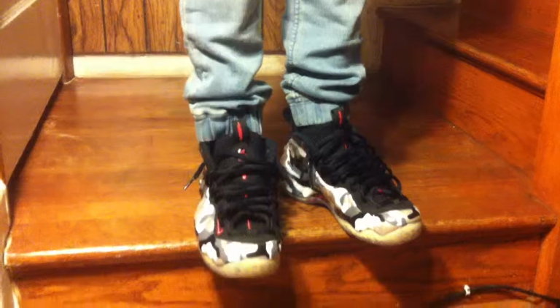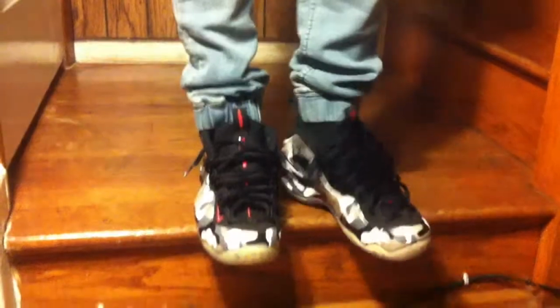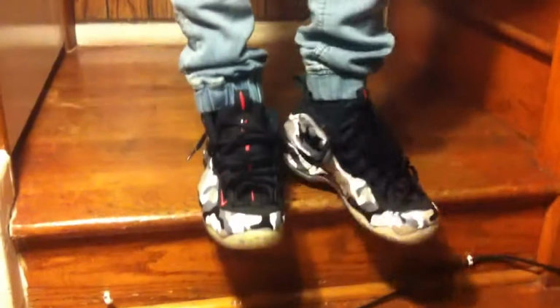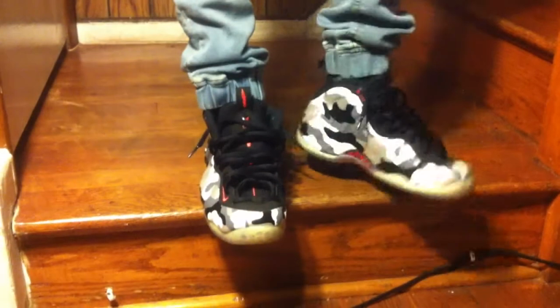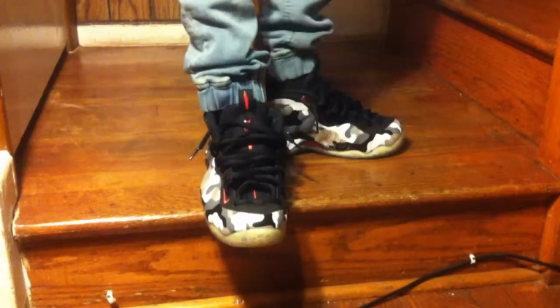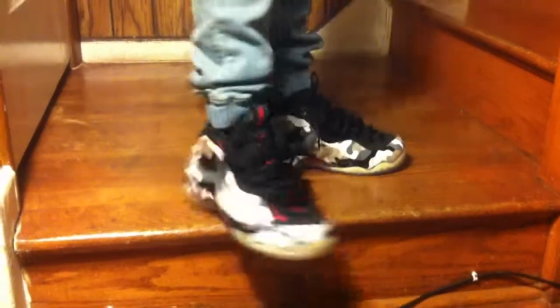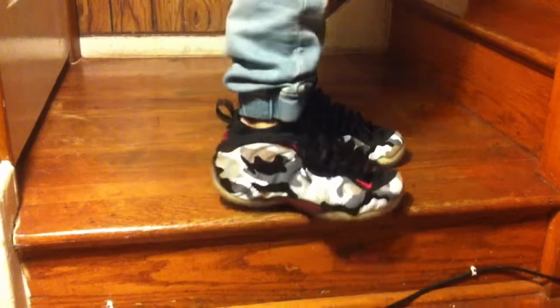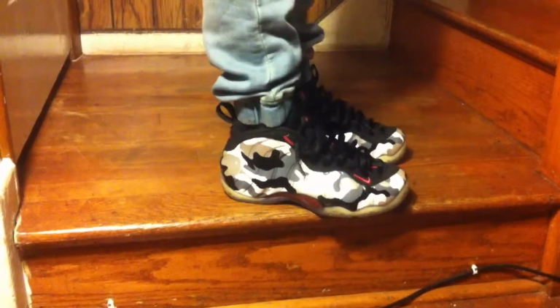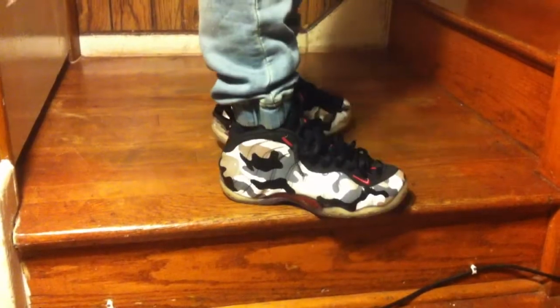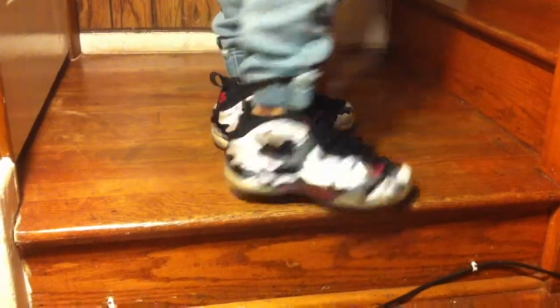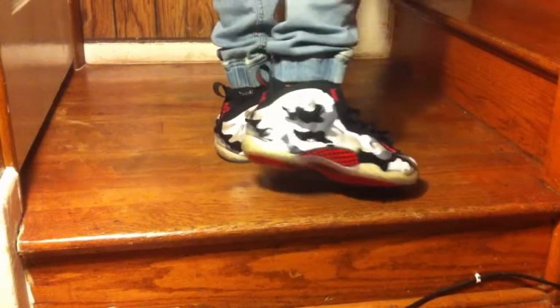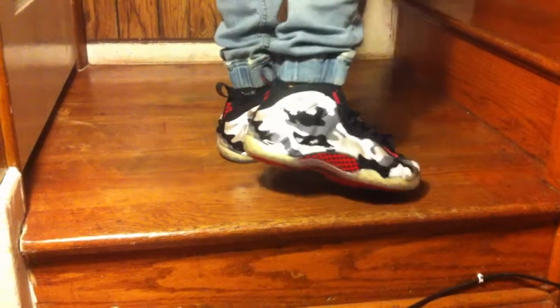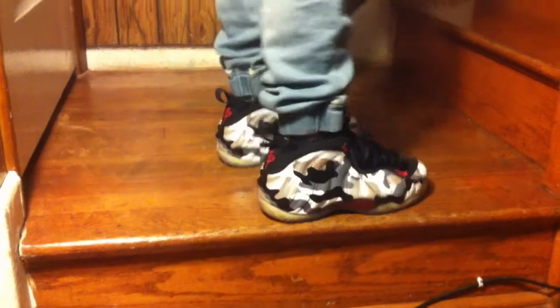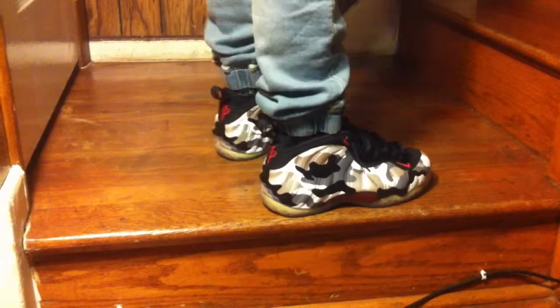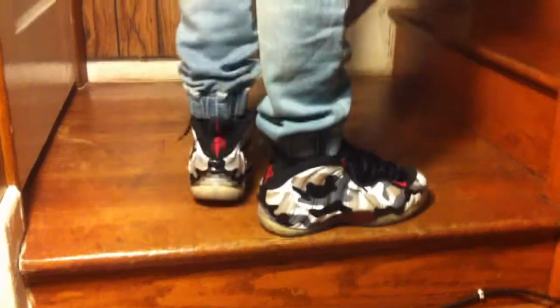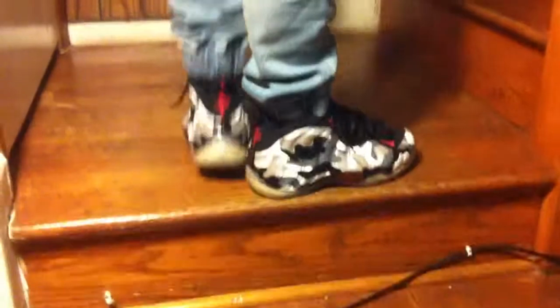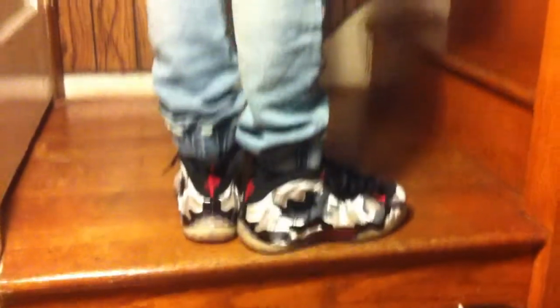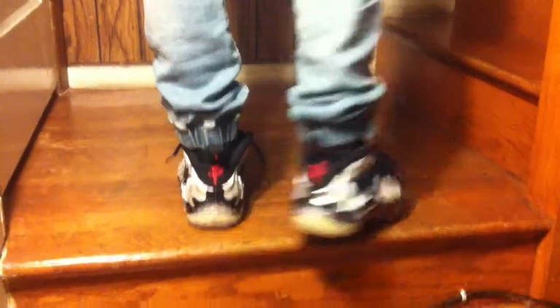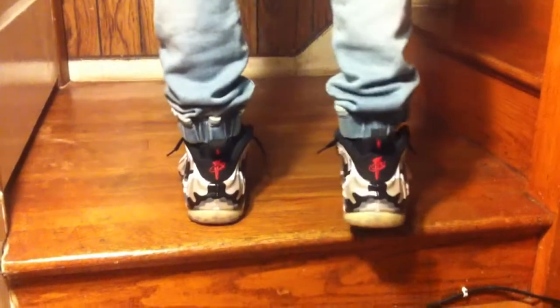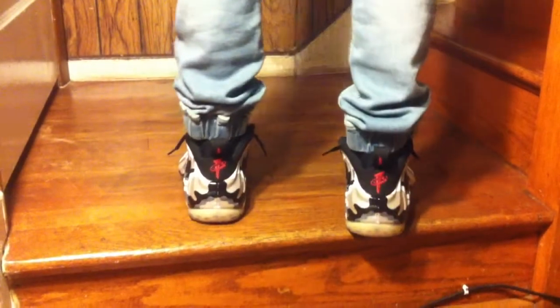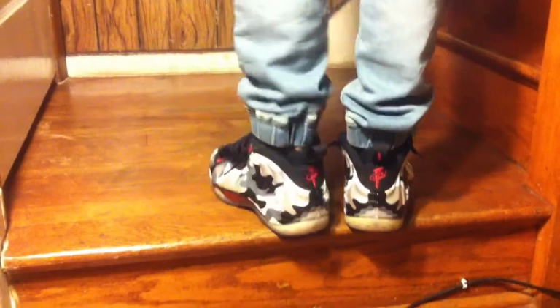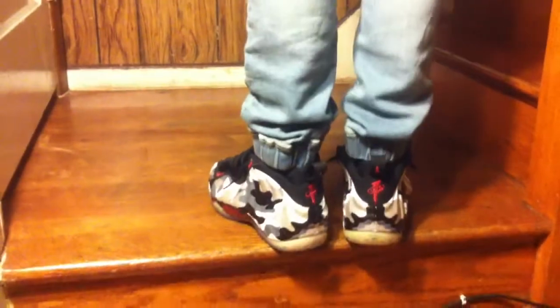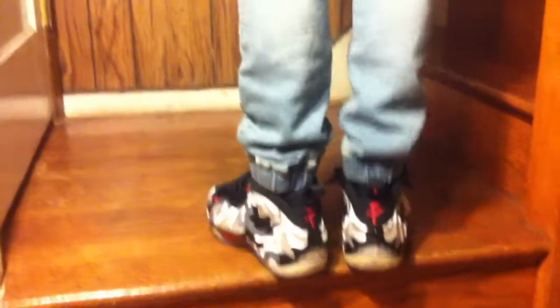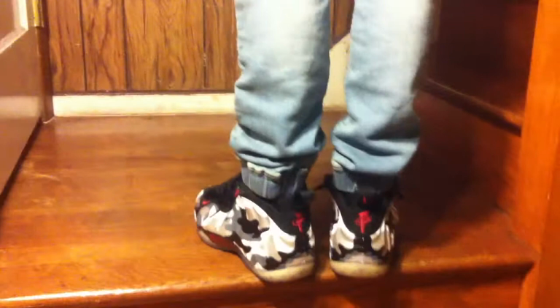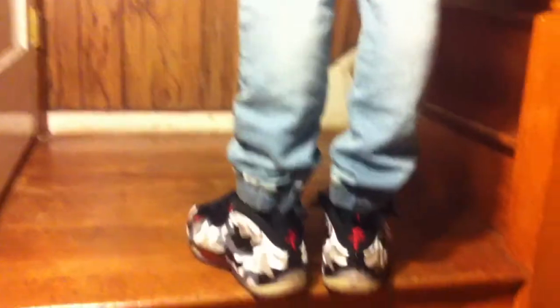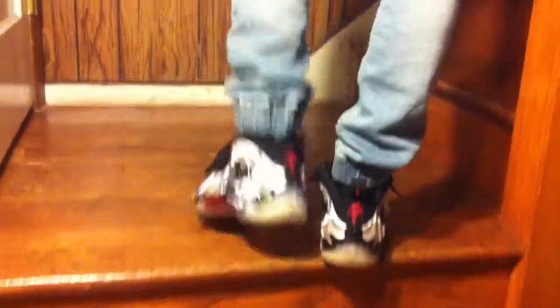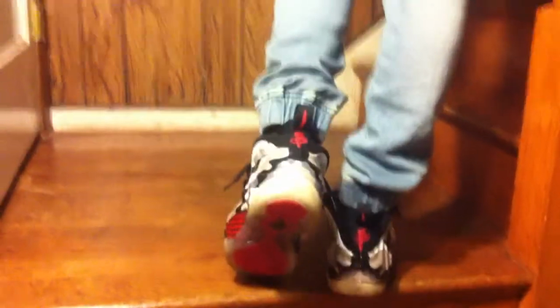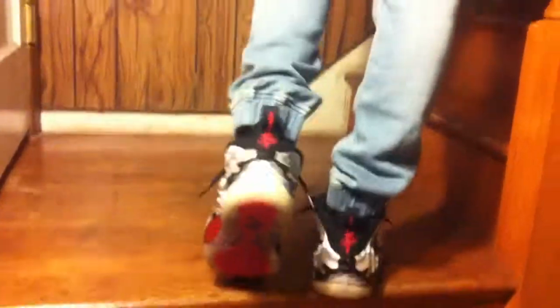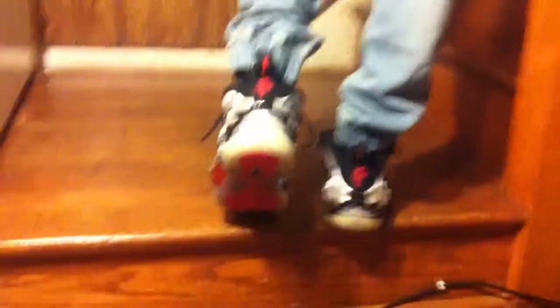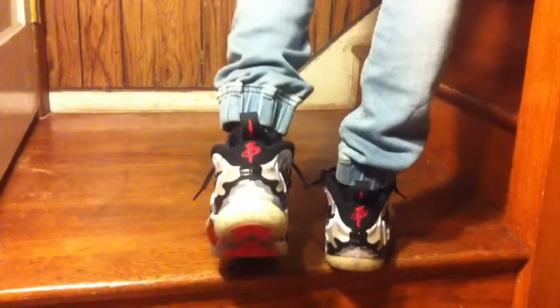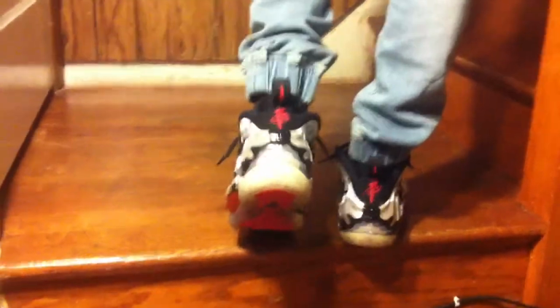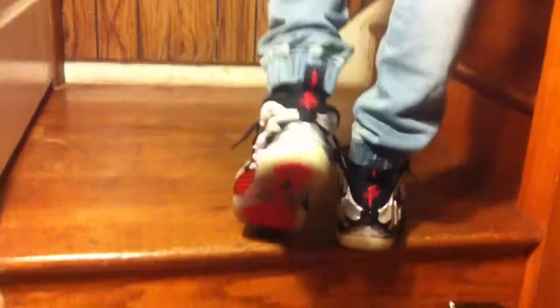What's good YouTube, connection right here. We have another on feet. These are the Nike Foamposite Fighter Jets. Here we go with them blue joggers. Real nice Foamposites.